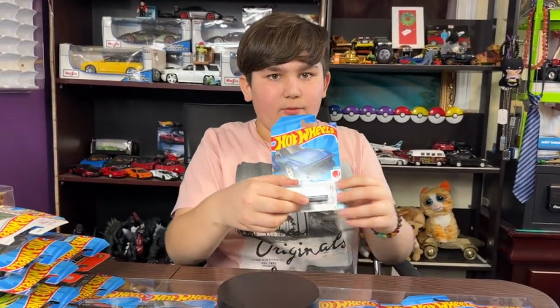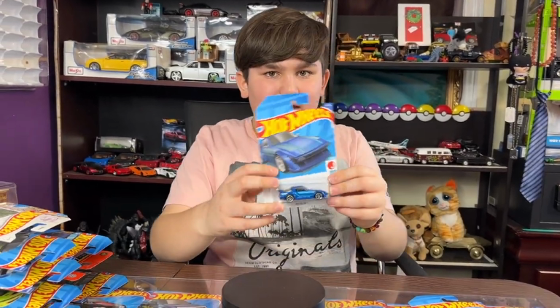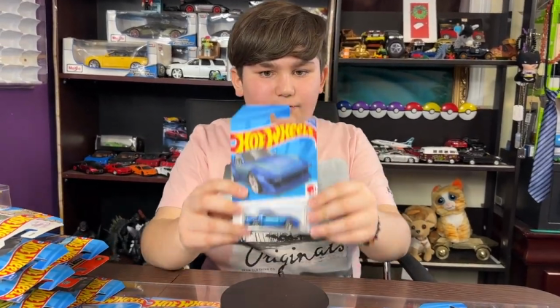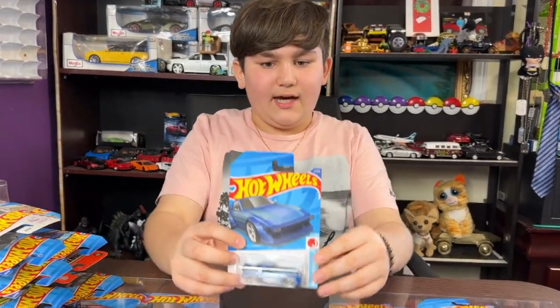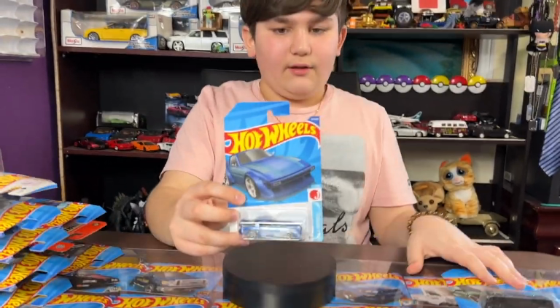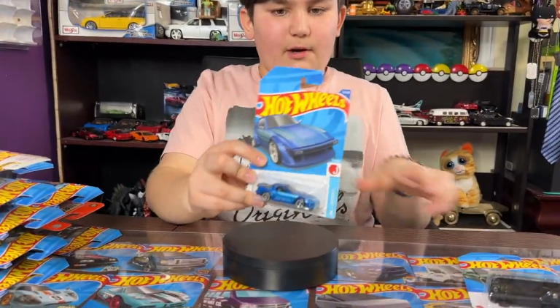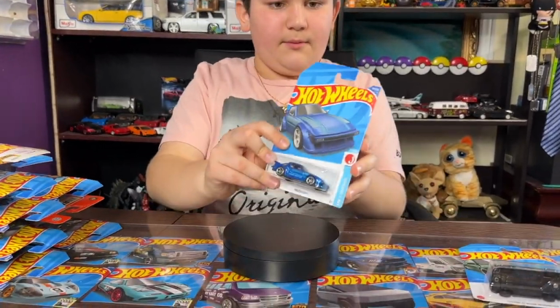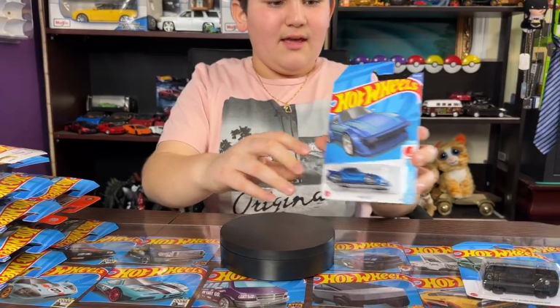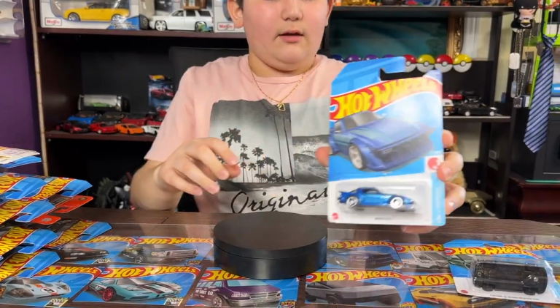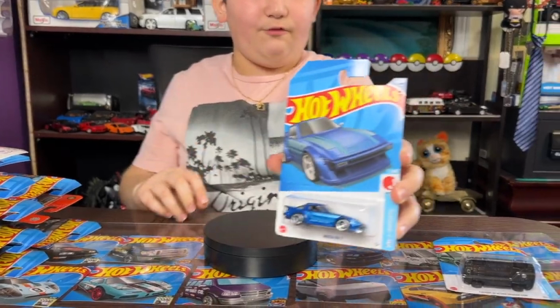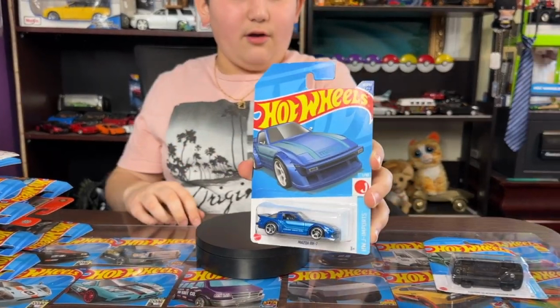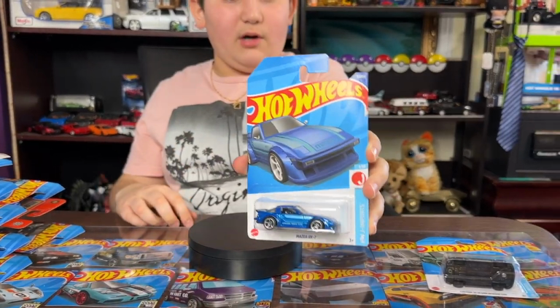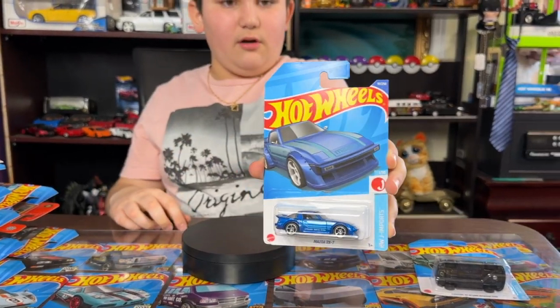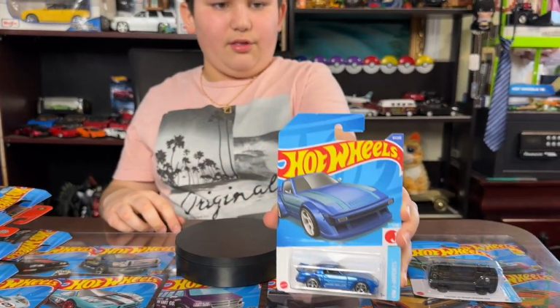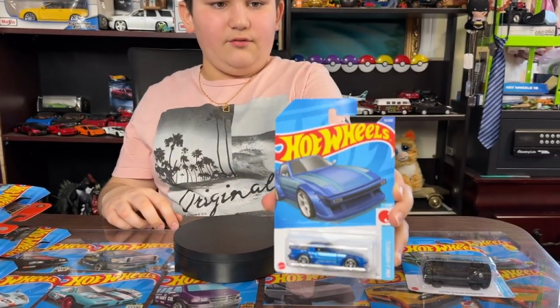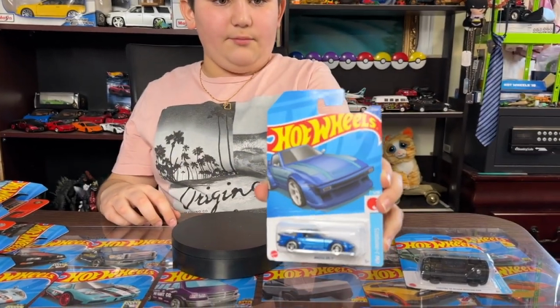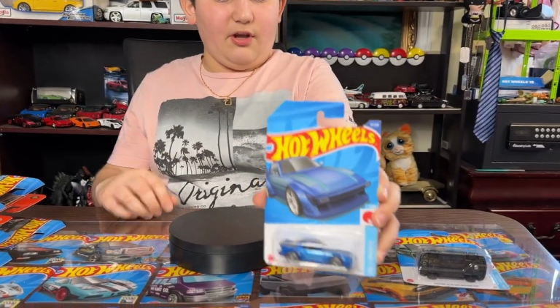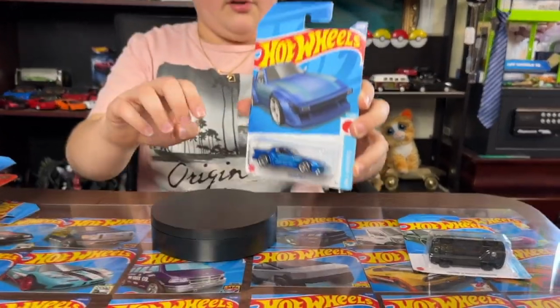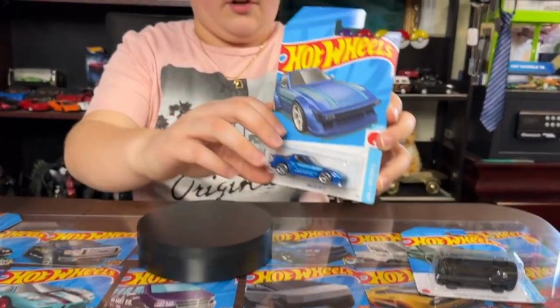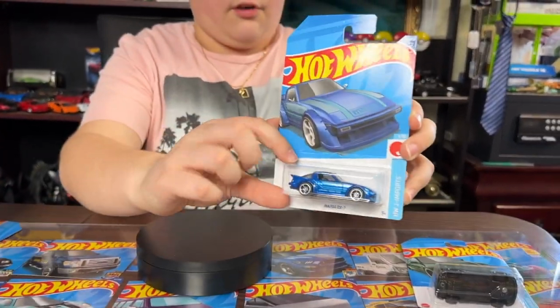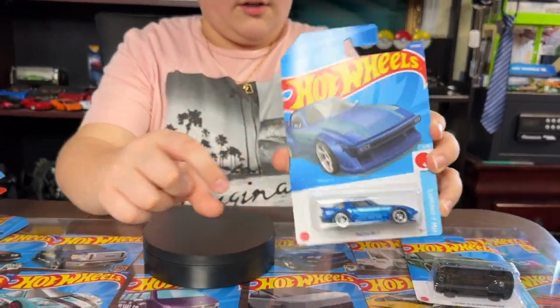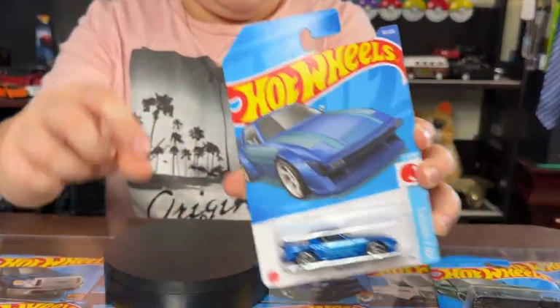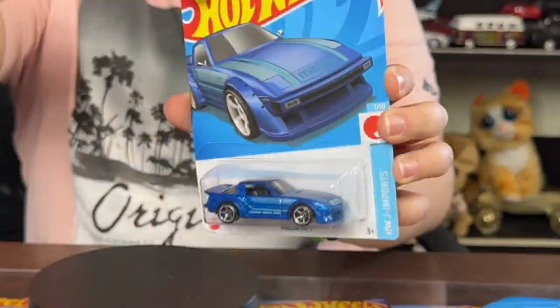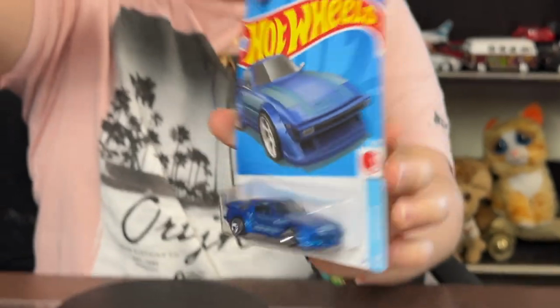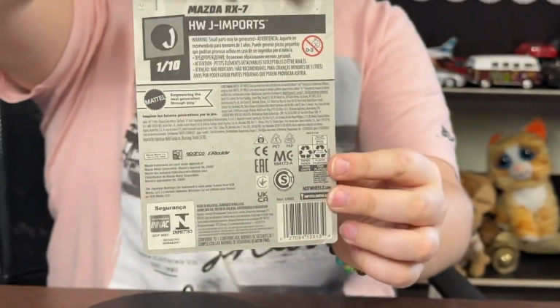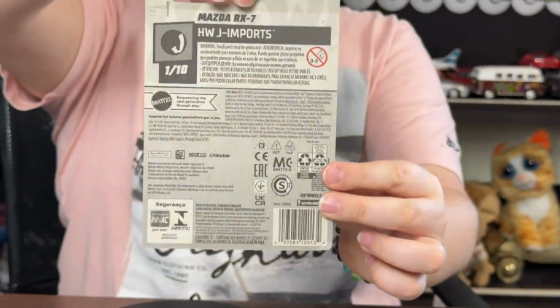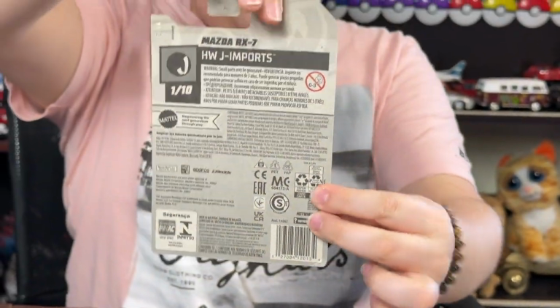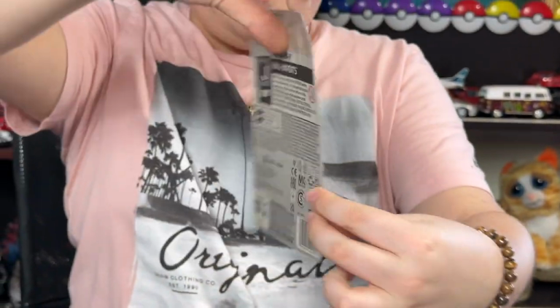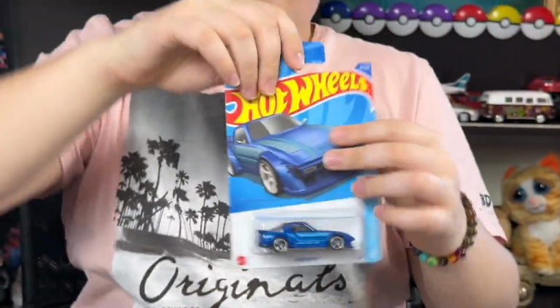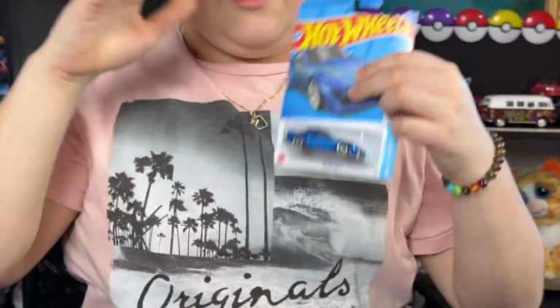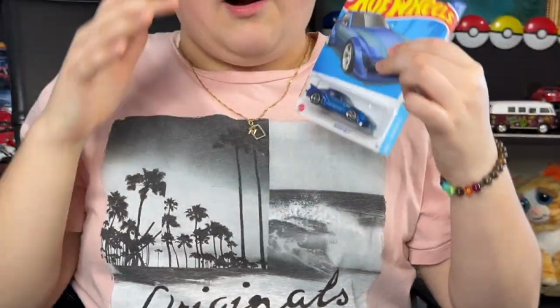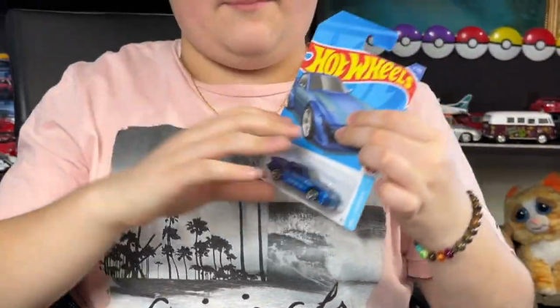Today we're gonna open these two for now. So let's pop in one — here's the first car, the Mazda RX-7 from Hobbios J Importers, first car in the series. All right guys, let's pop it open.